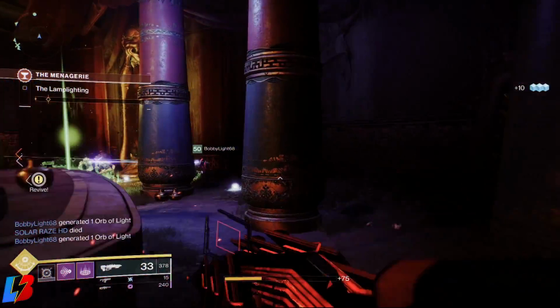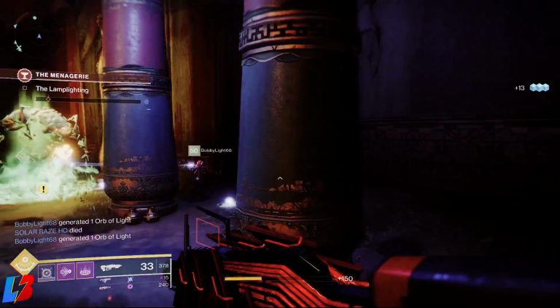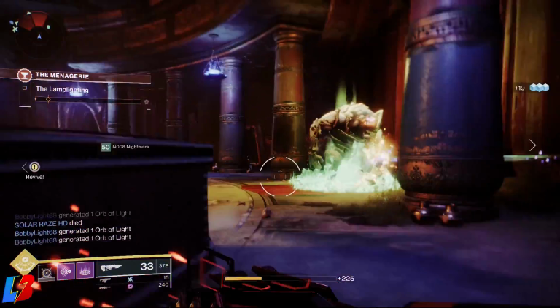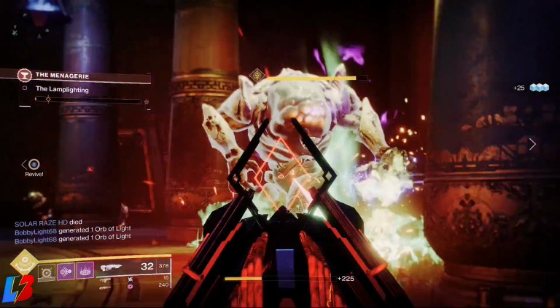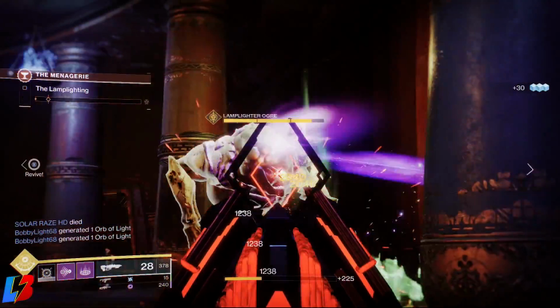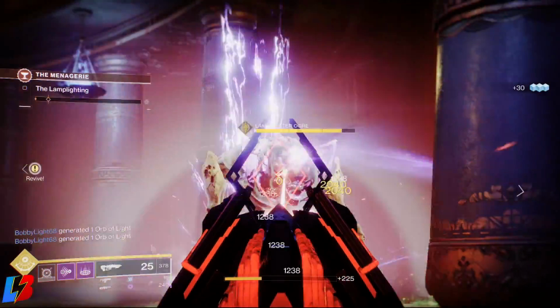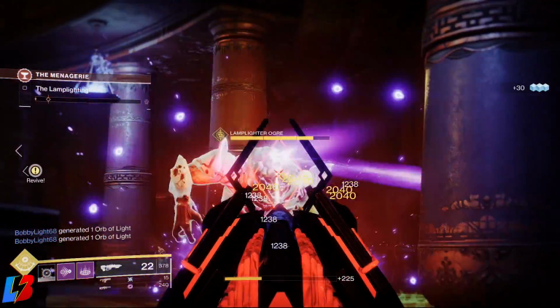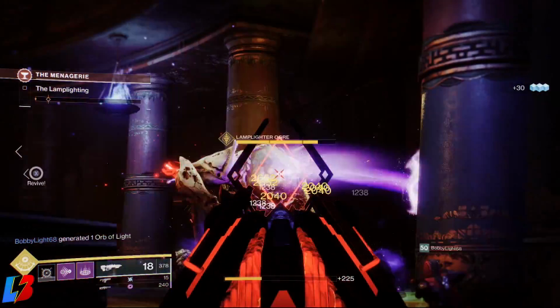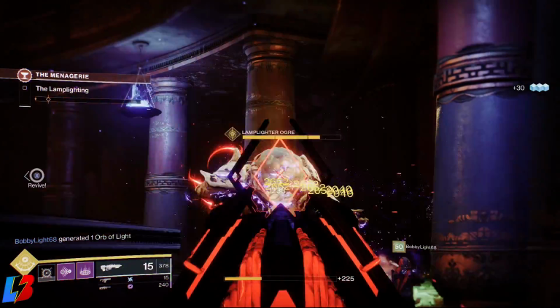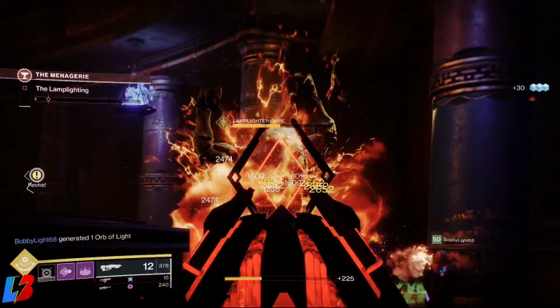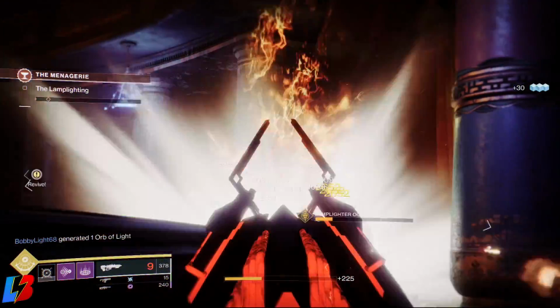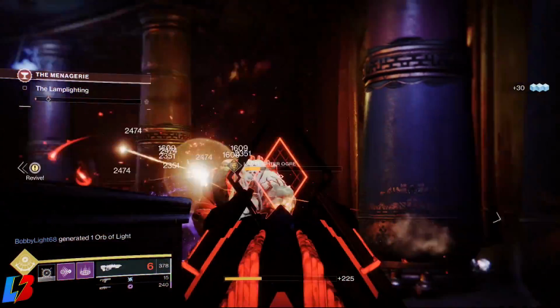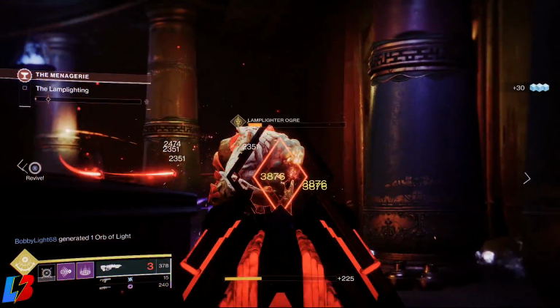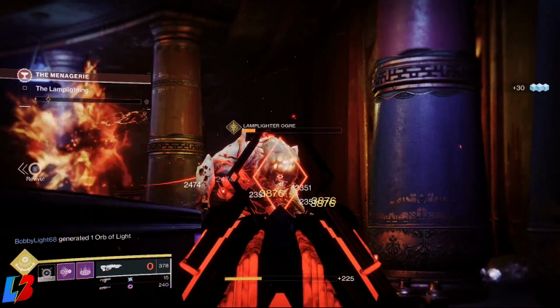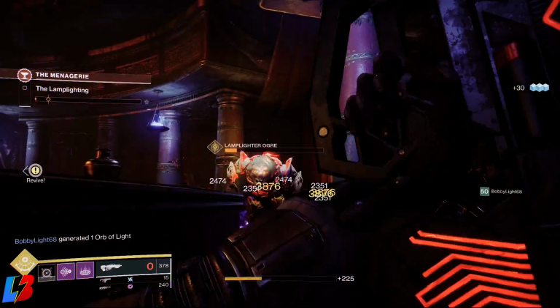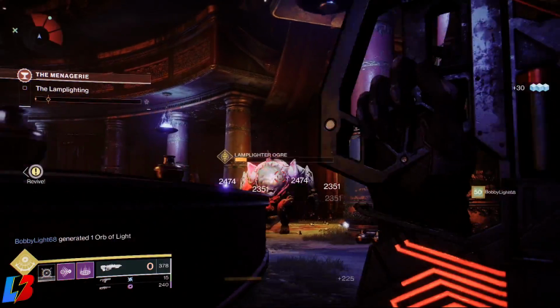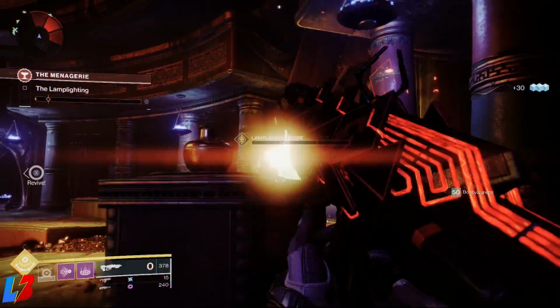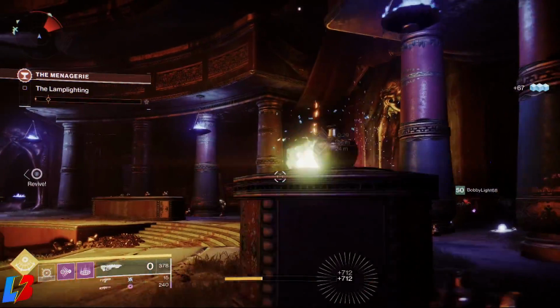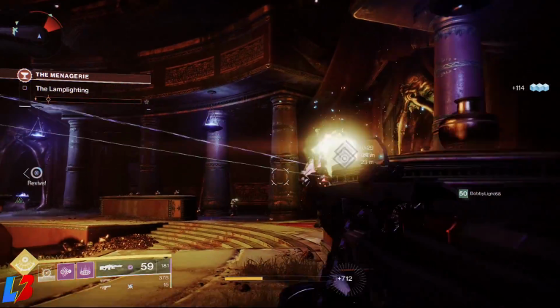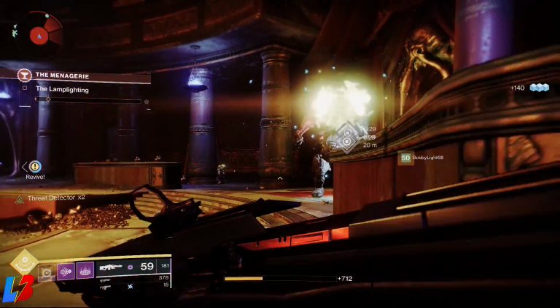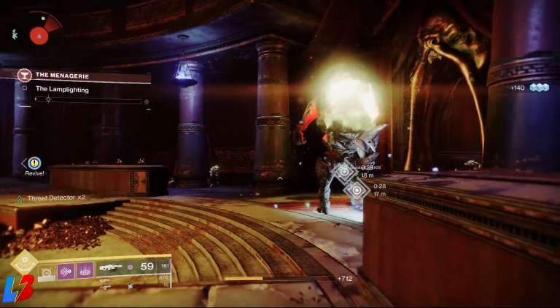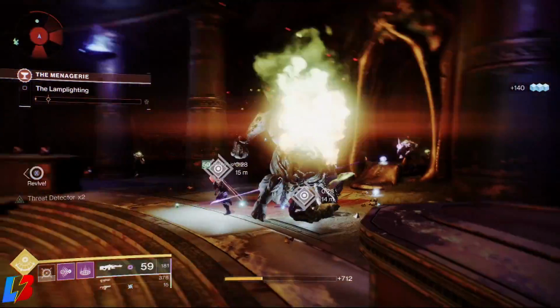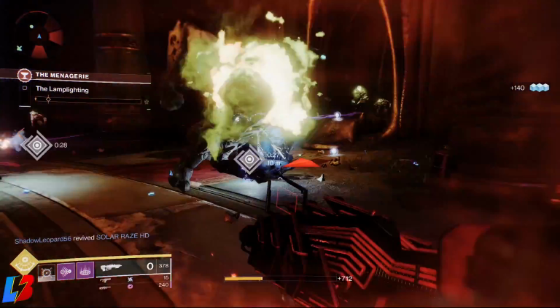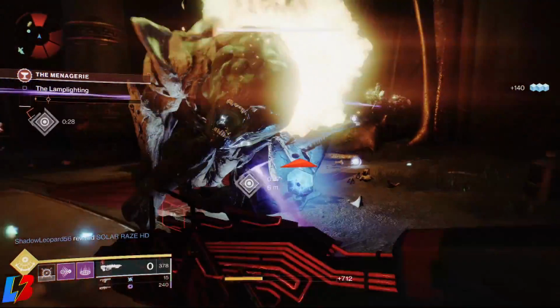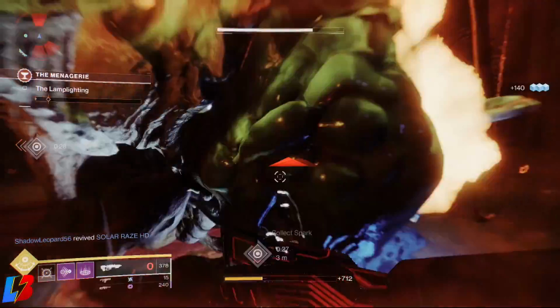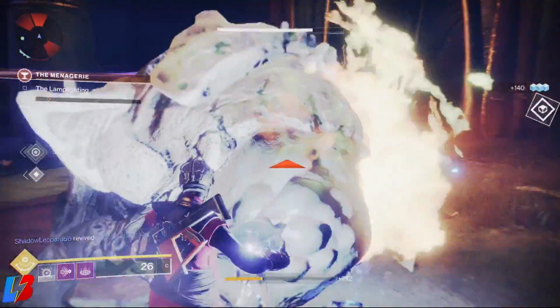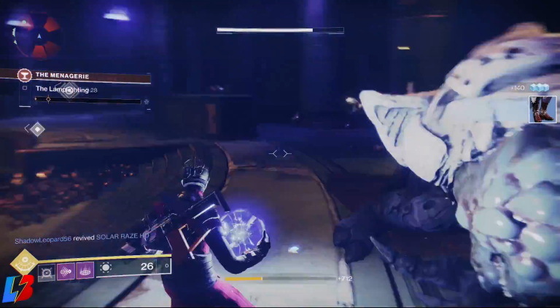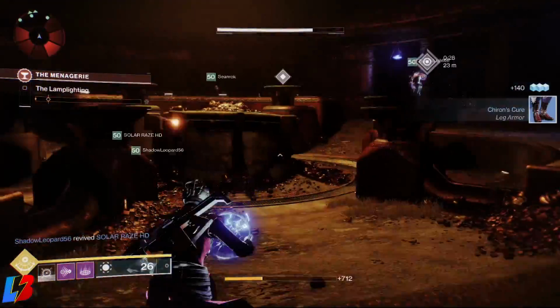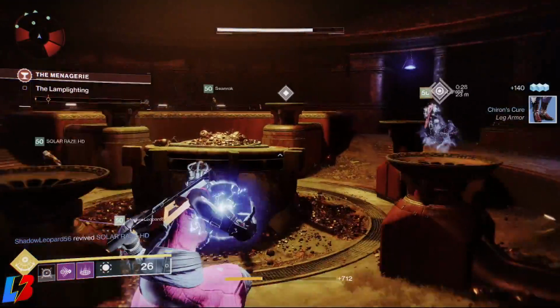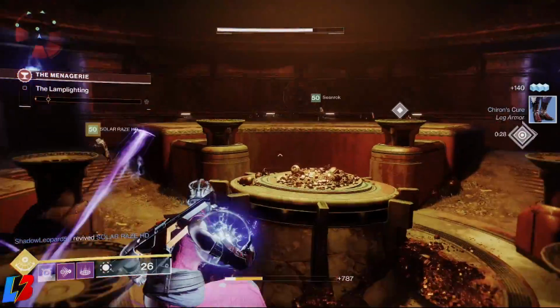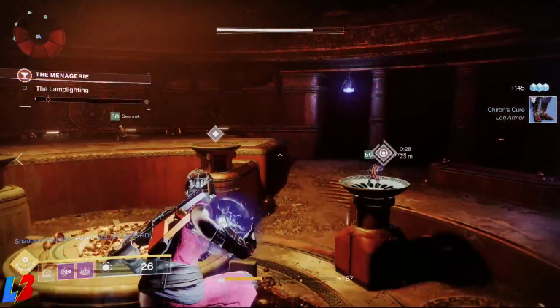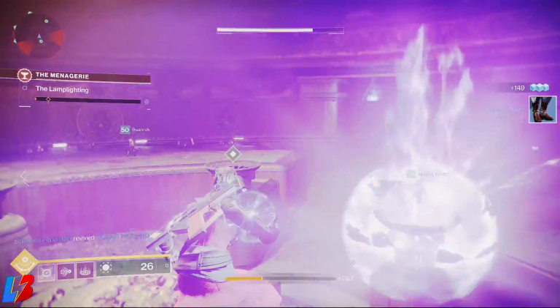You're also going to be given the option to place a rally flag so everybody can get their super, so make sure you guys bring enough in your inventory. Once you guys are ready to go, go up to the little callous head and press X to activate the encounter.